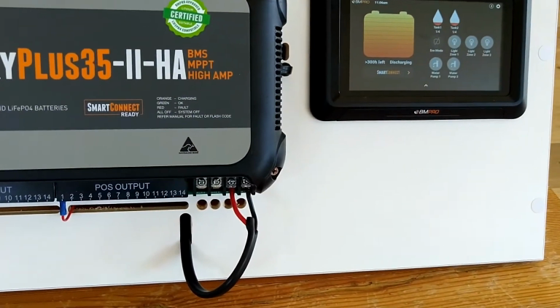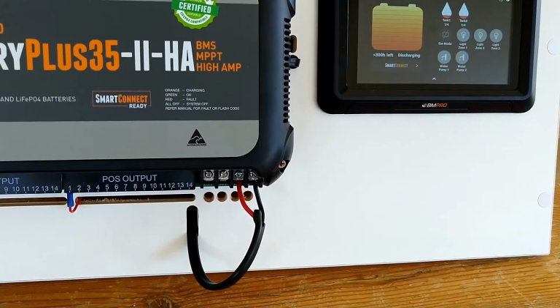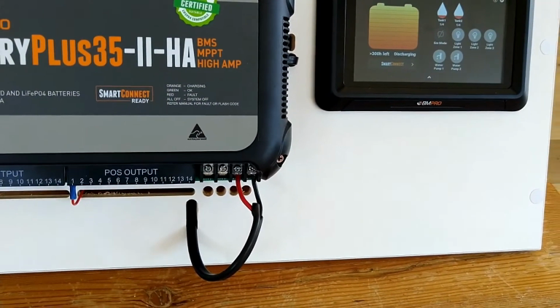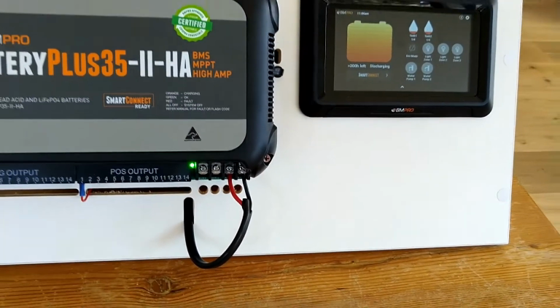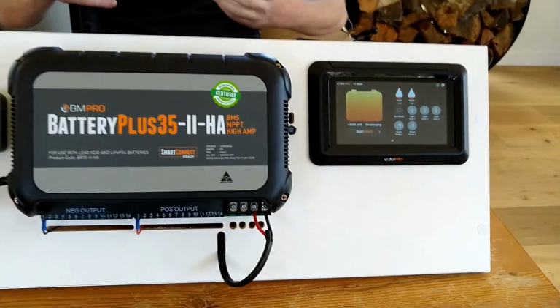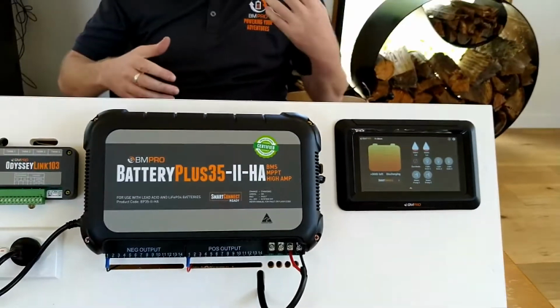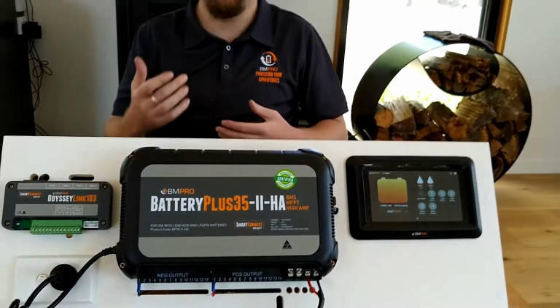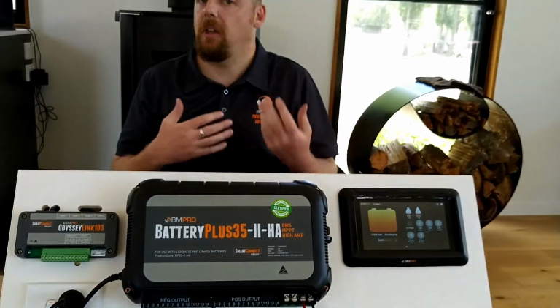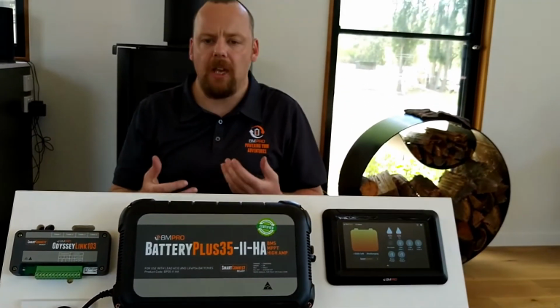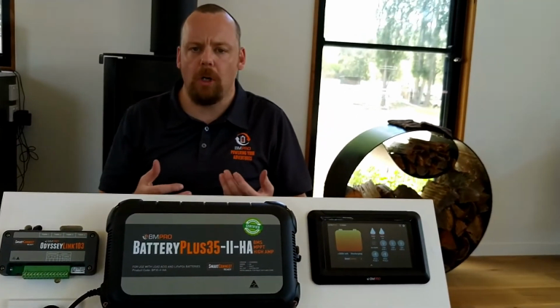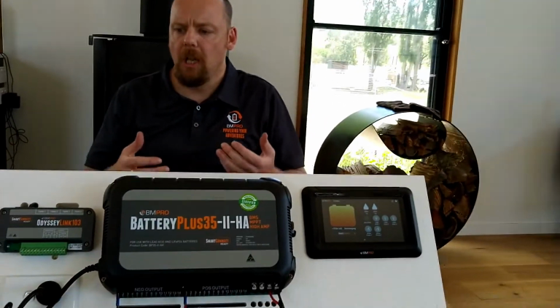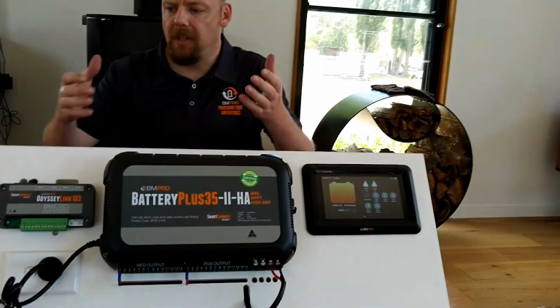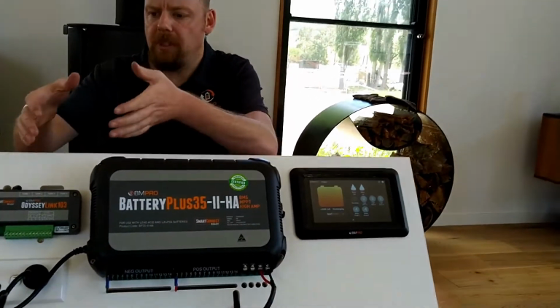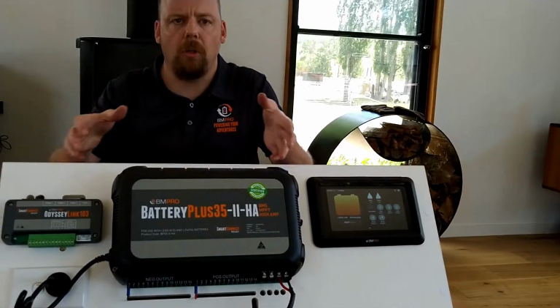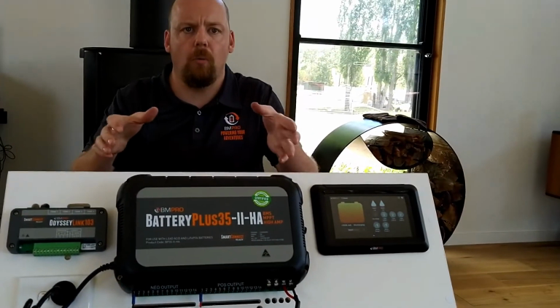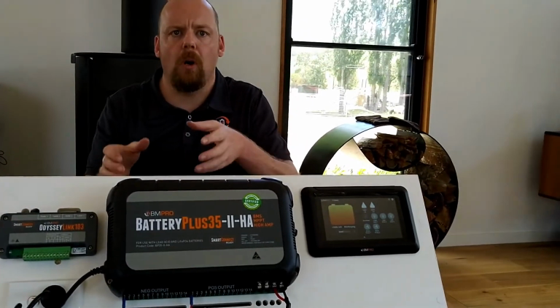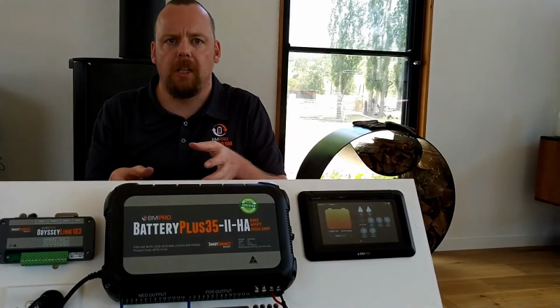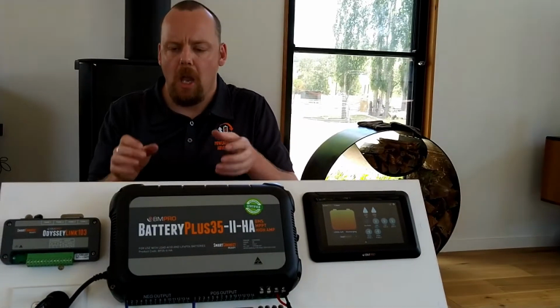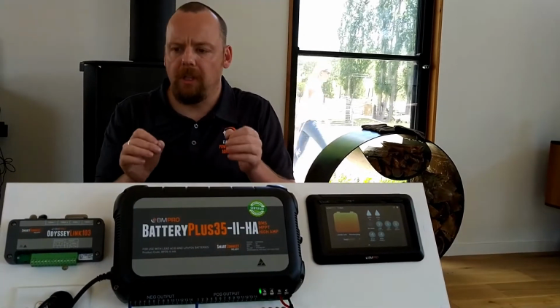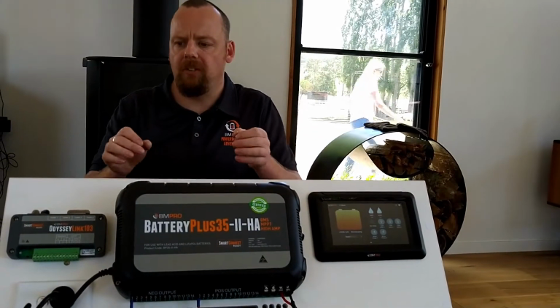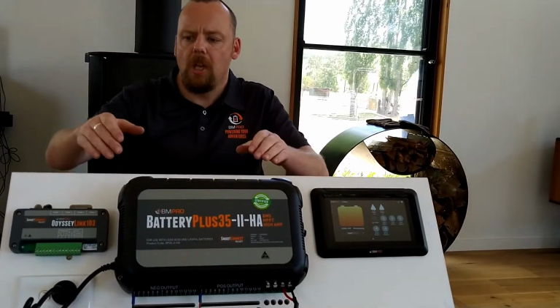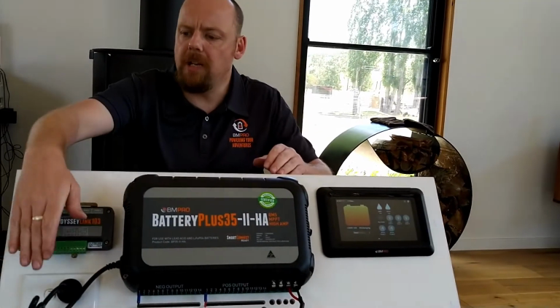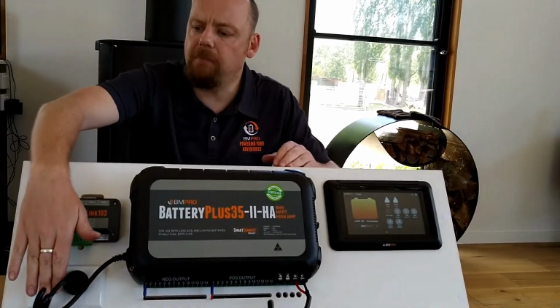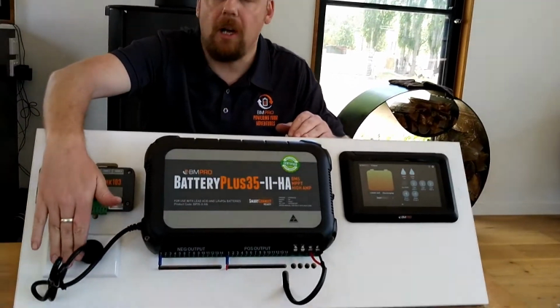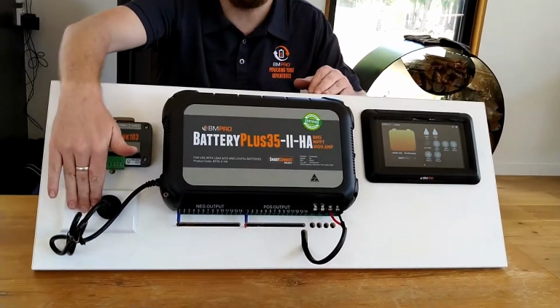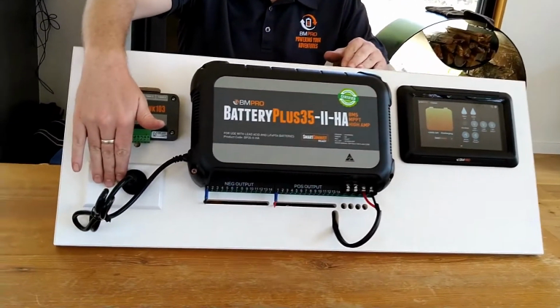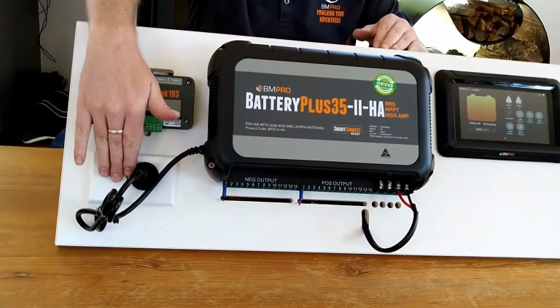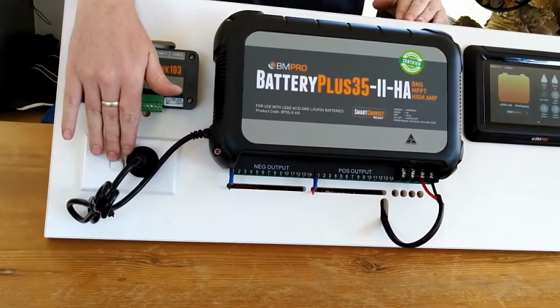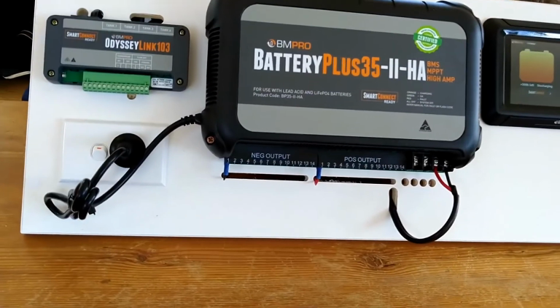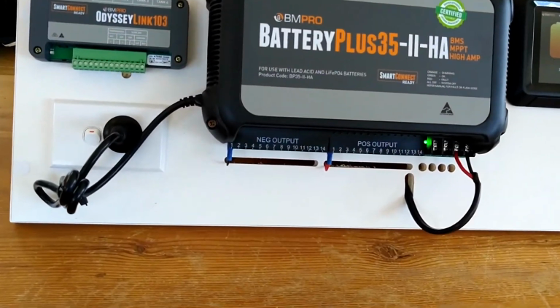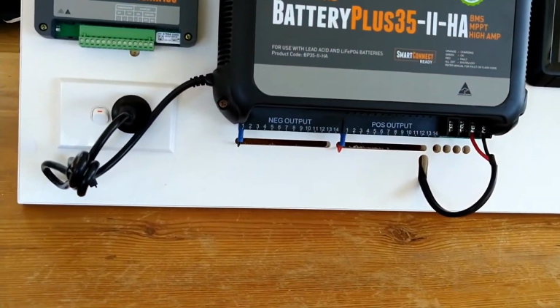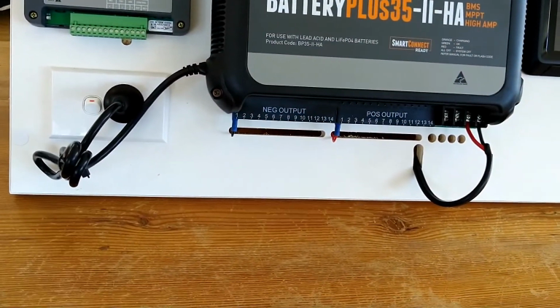Now what you may find is the power points in the van are working but there's something not quite right here. A really quick tip — you may not have power at your power point, or a breaker might be down in the van.